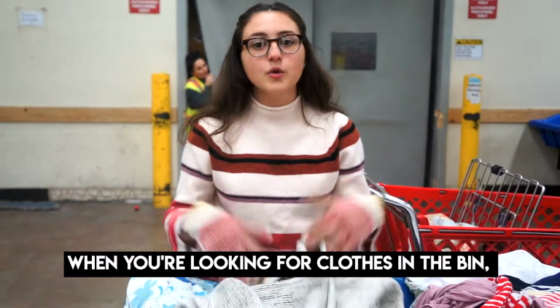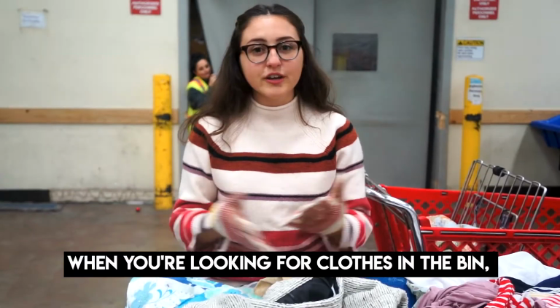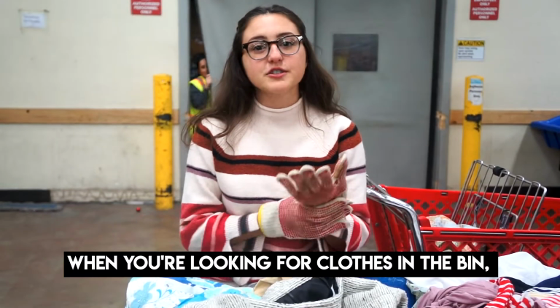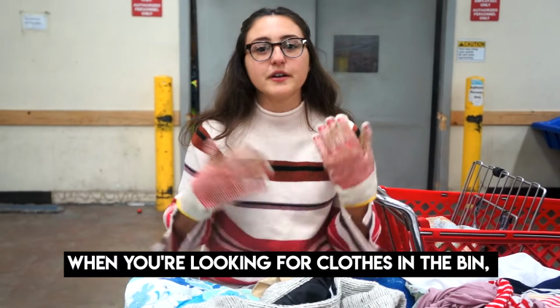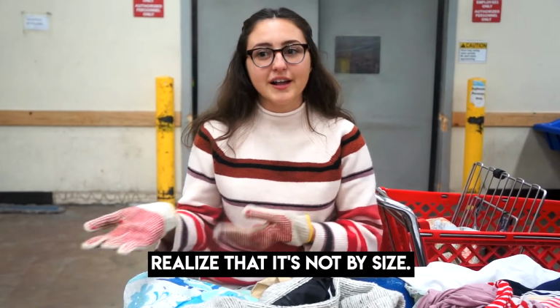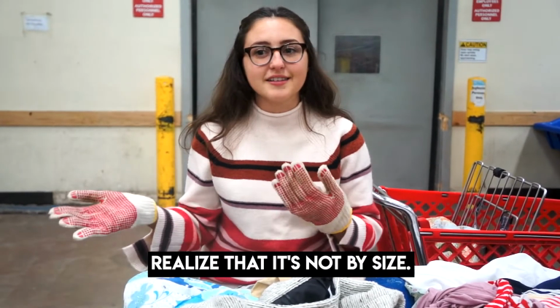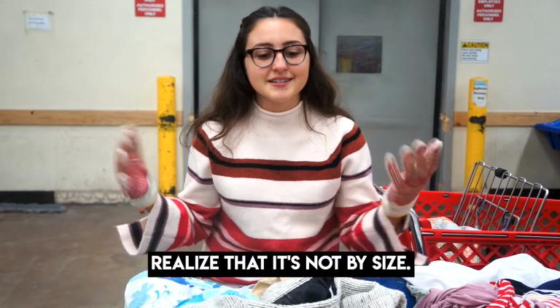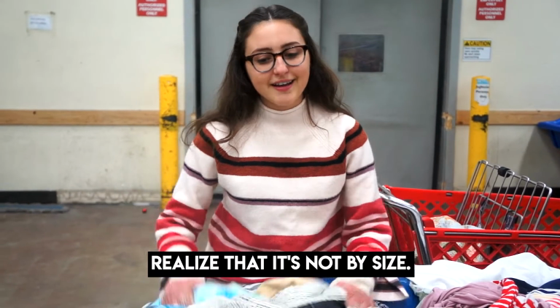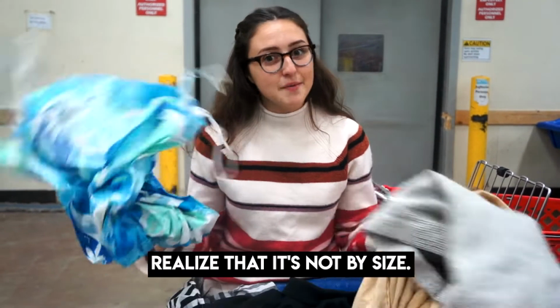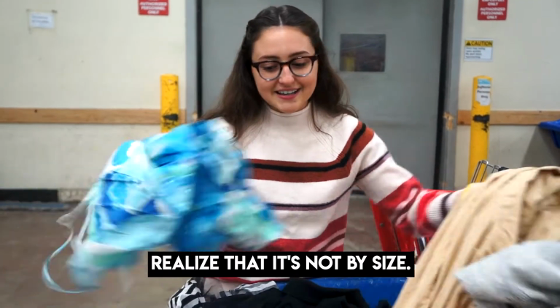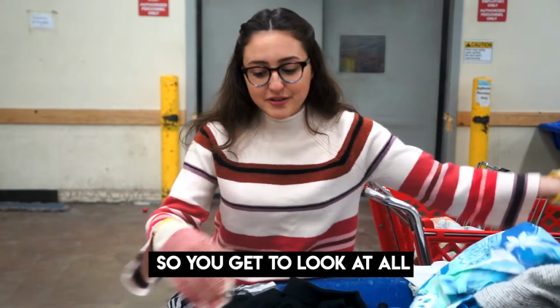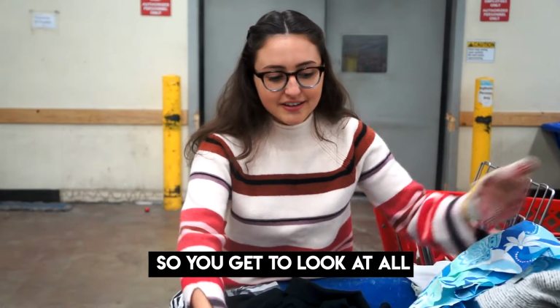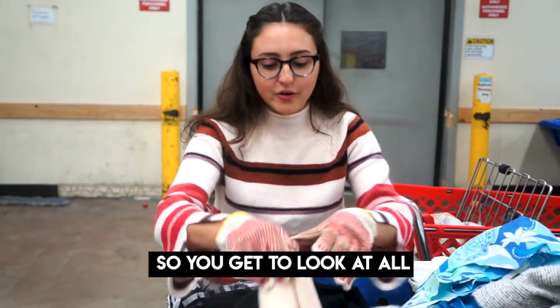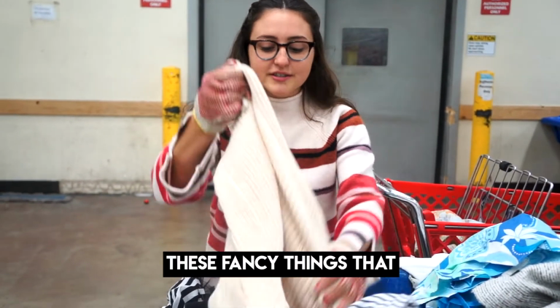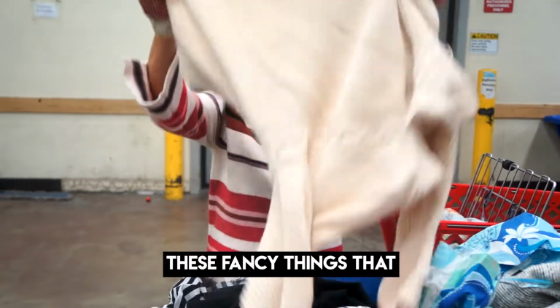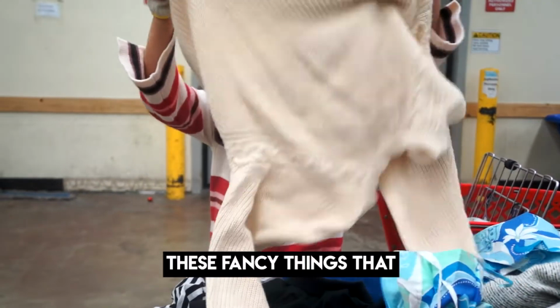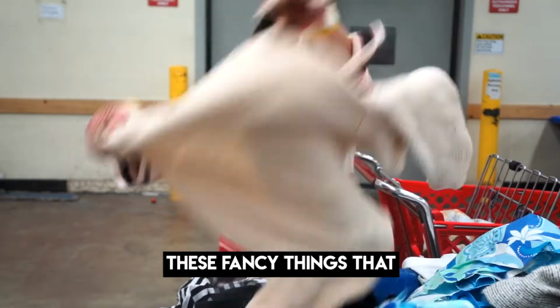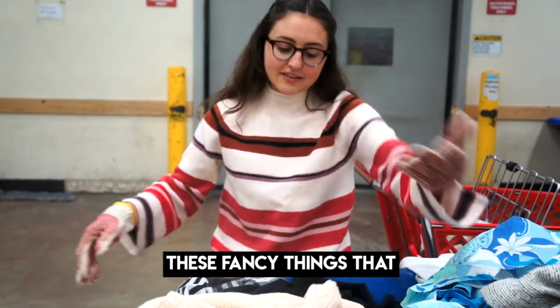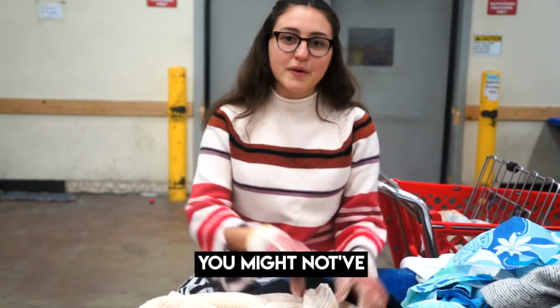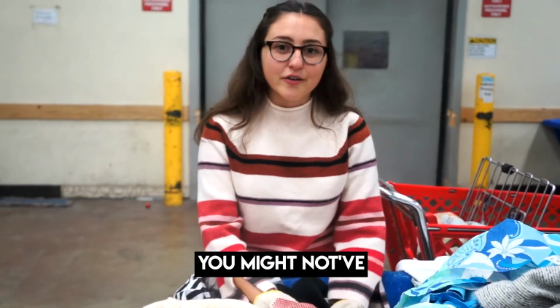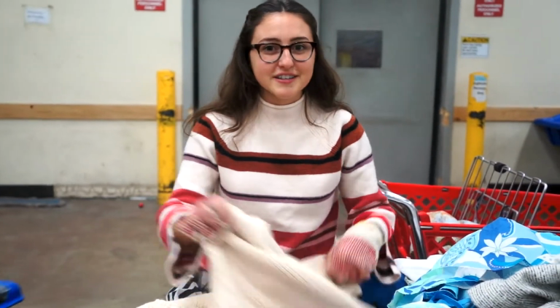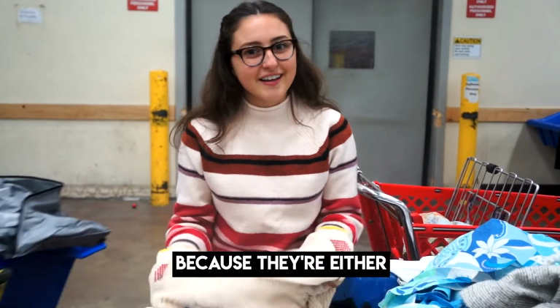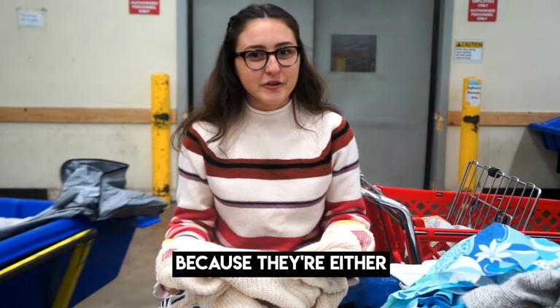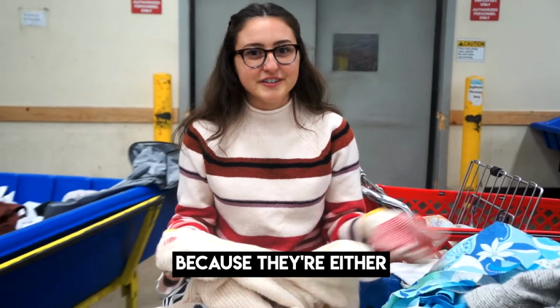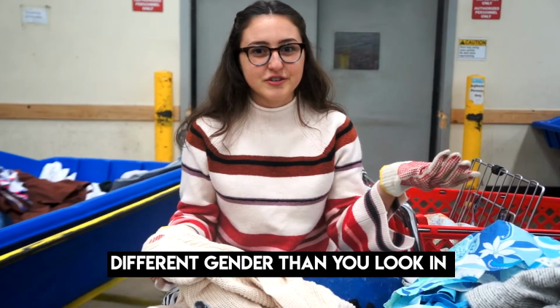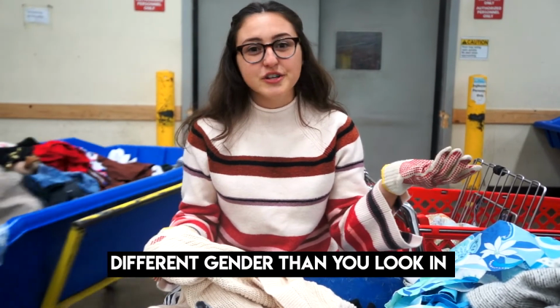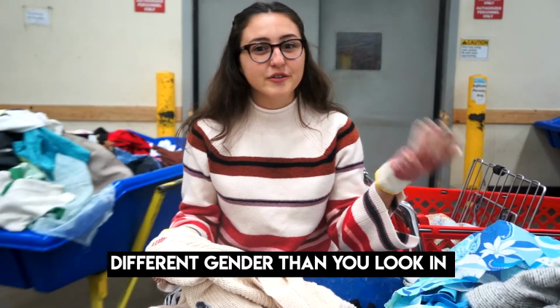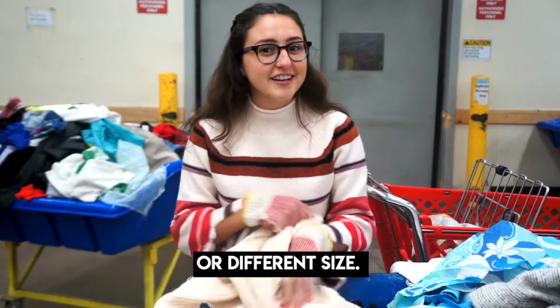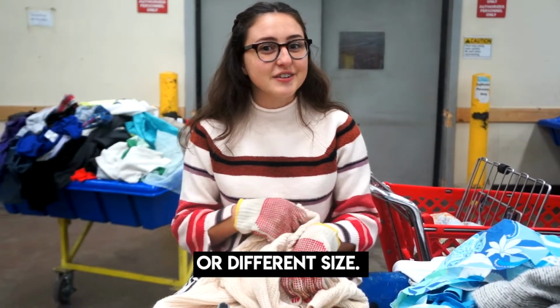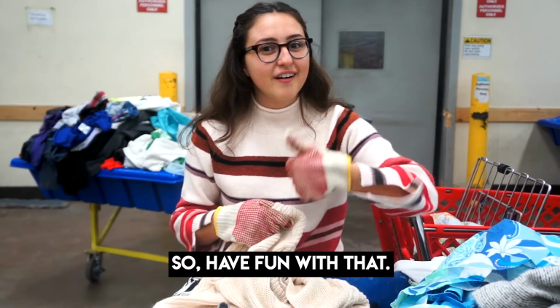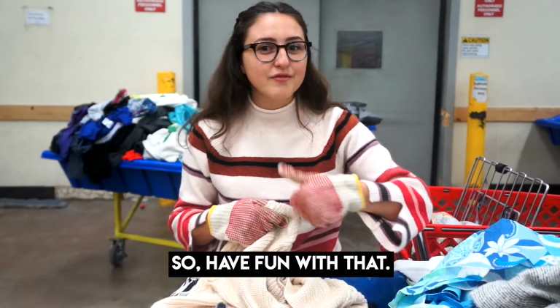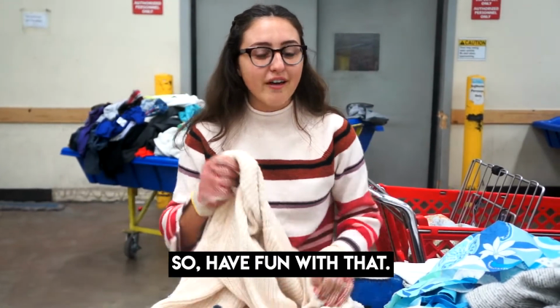When you're looking for clothes in the bins, you'll find things that aren't your size. So you can look at all these fancy clothes that you might not consider because they look different on or are a different size. Have fun with that.